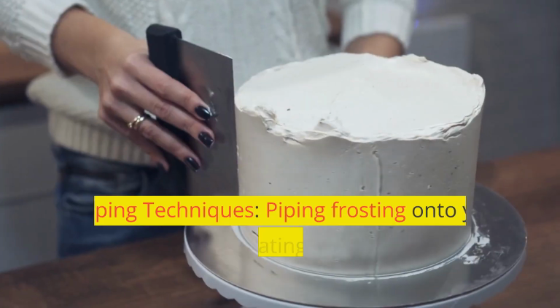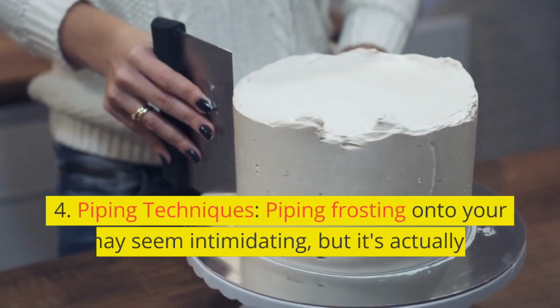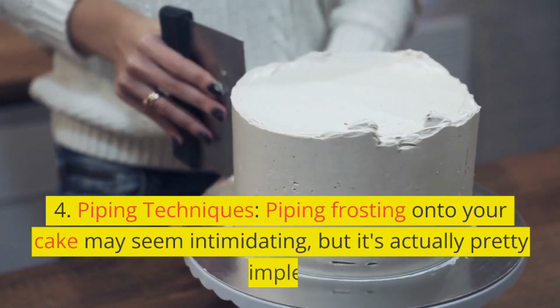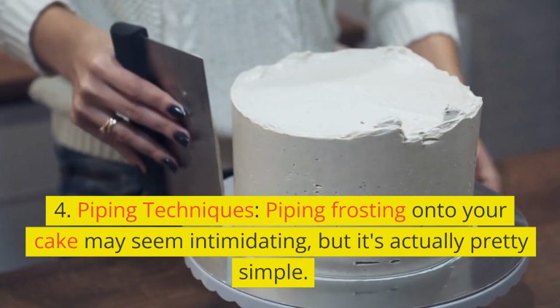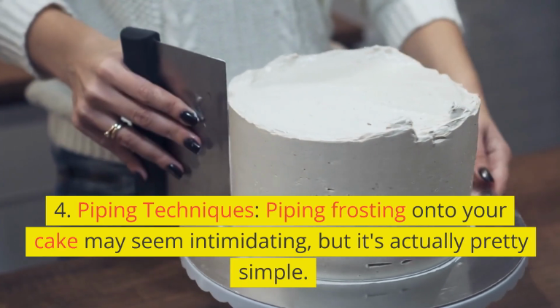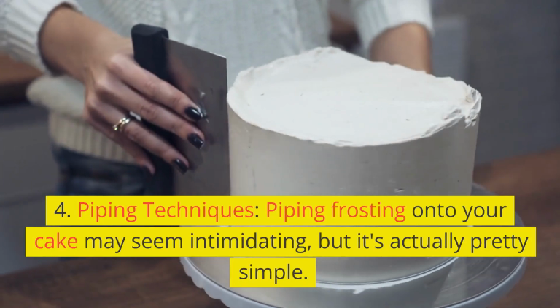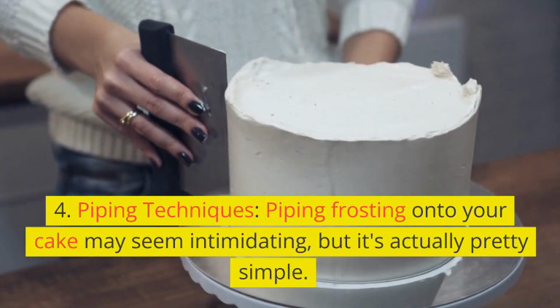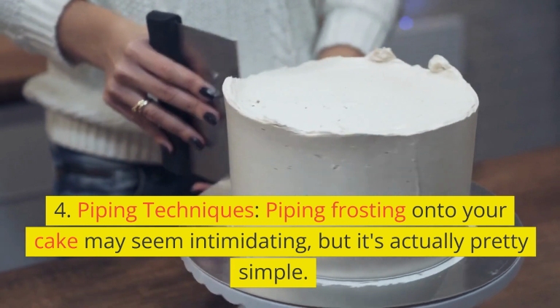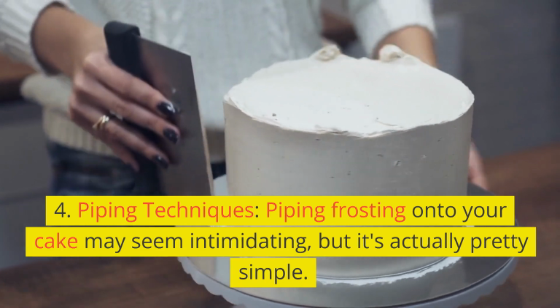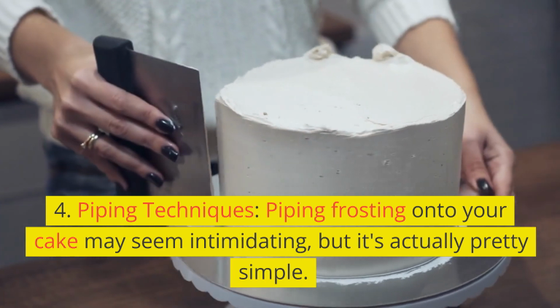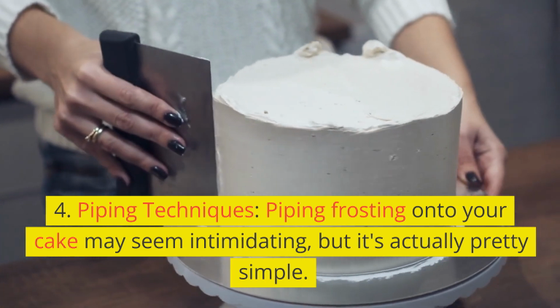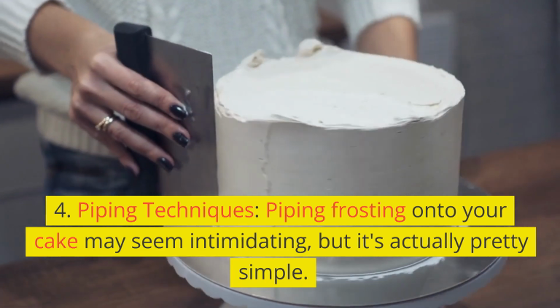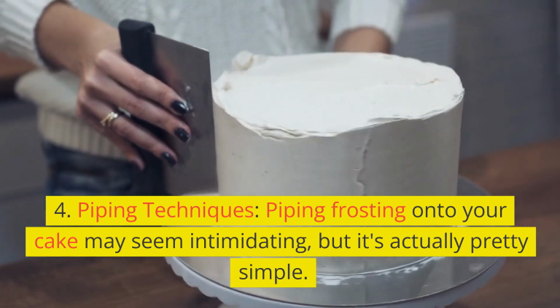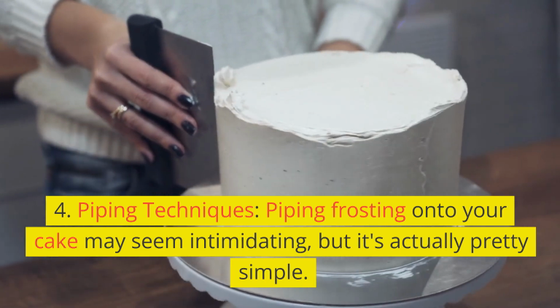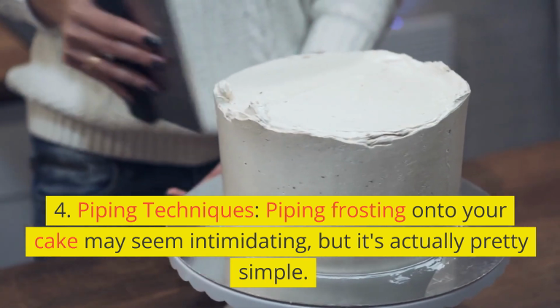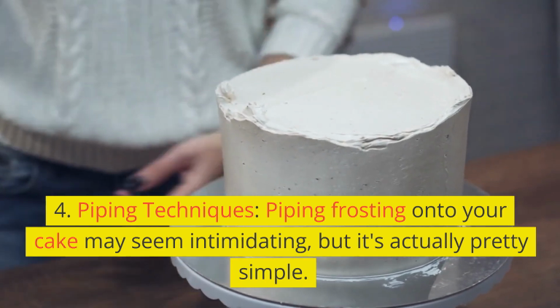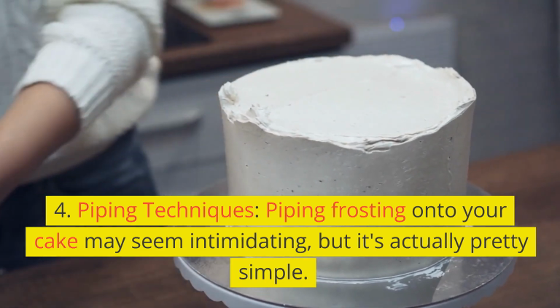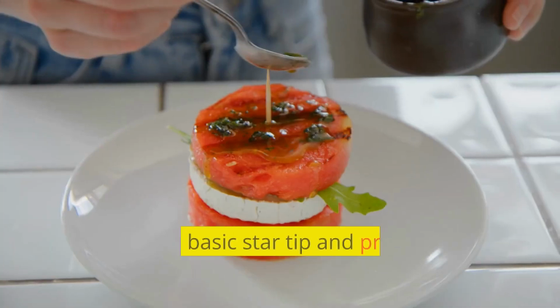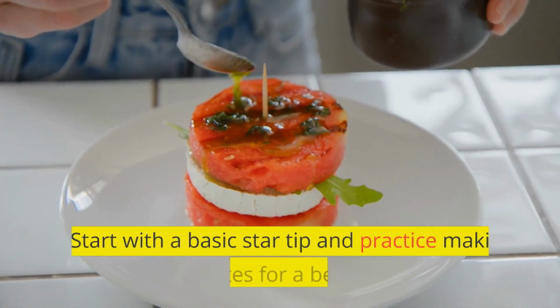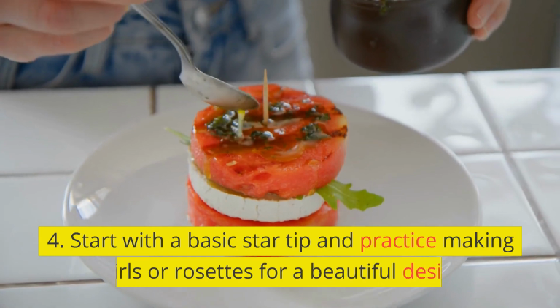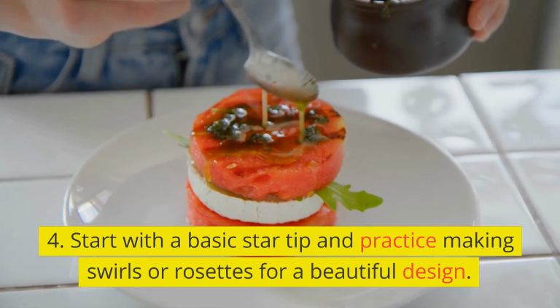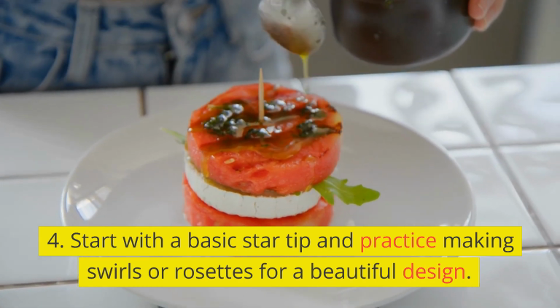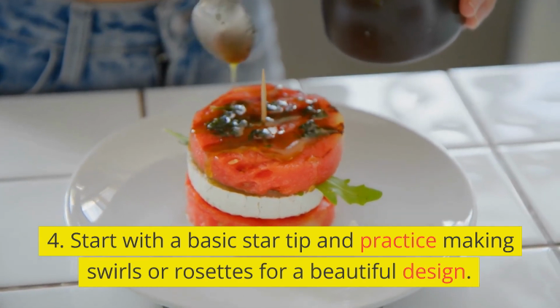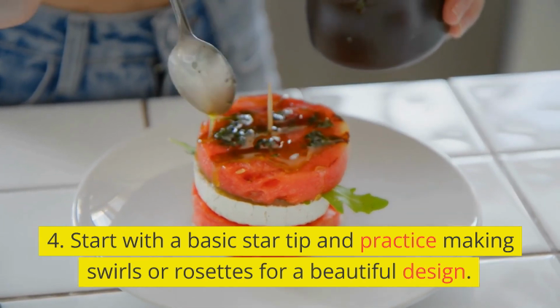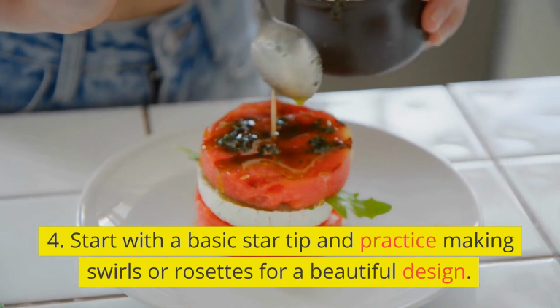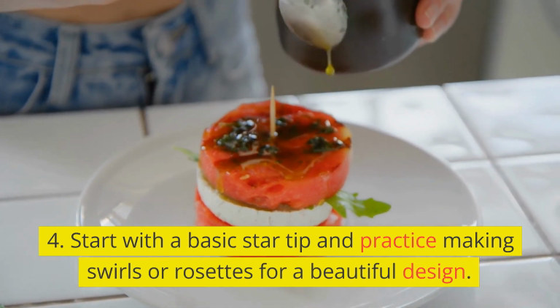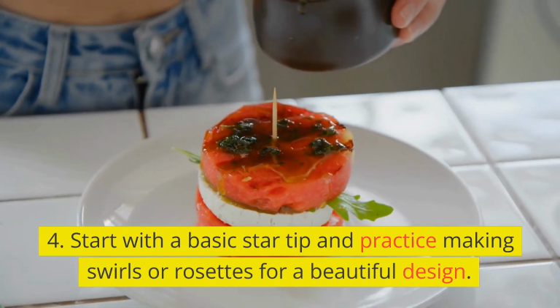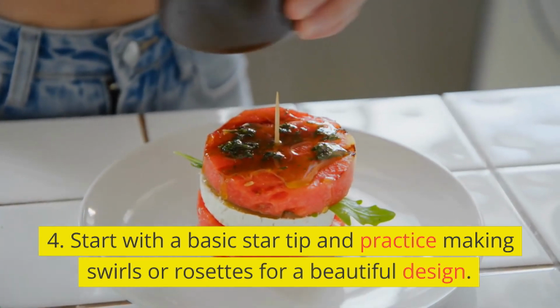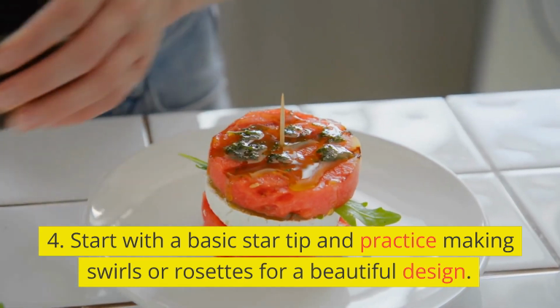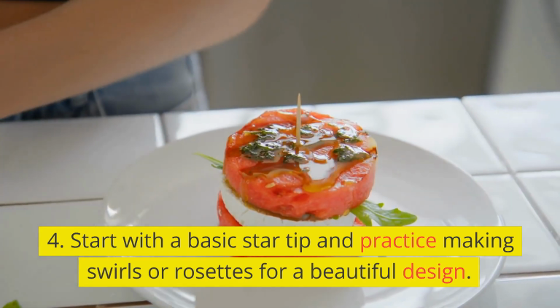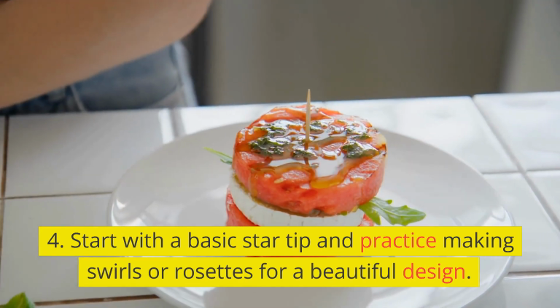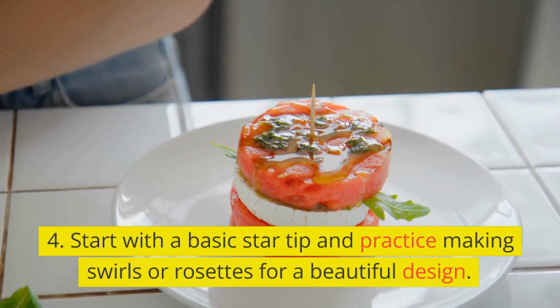4. Piping Techniques. Piping frosting onto your cake may seem intimidating, but it's actually pretty simple. Start with a basic star tip and practice making swirls or rosettes for a beautiful design.